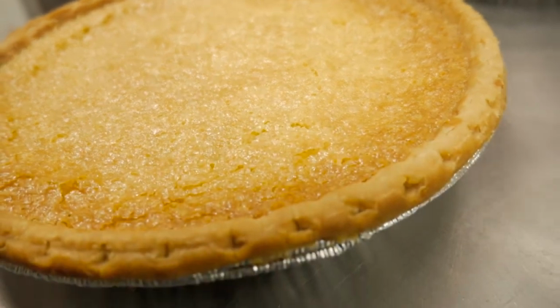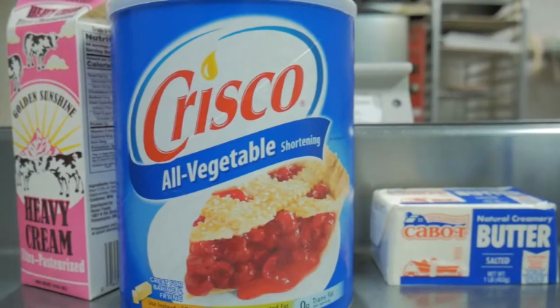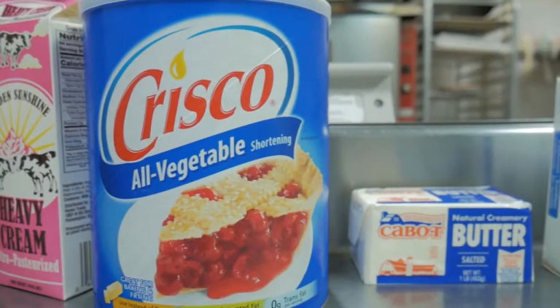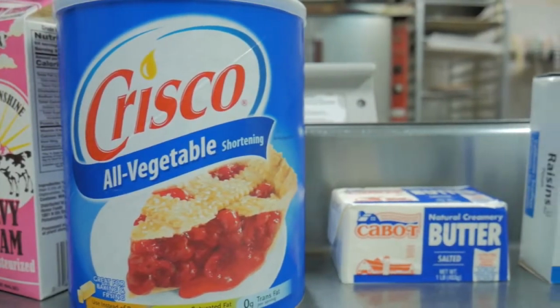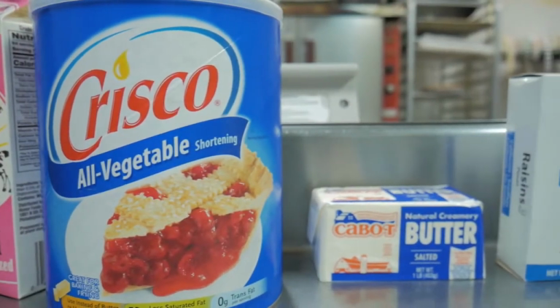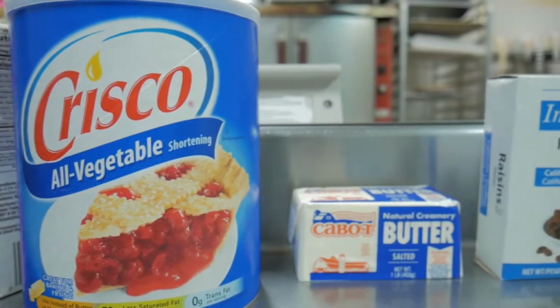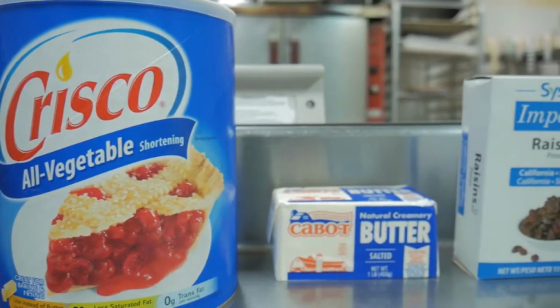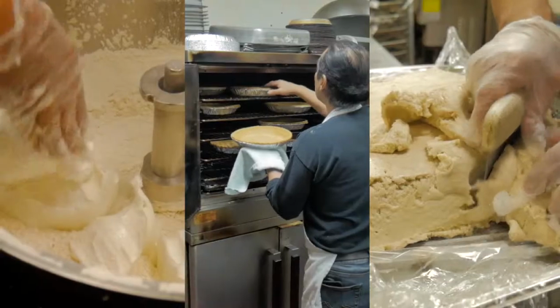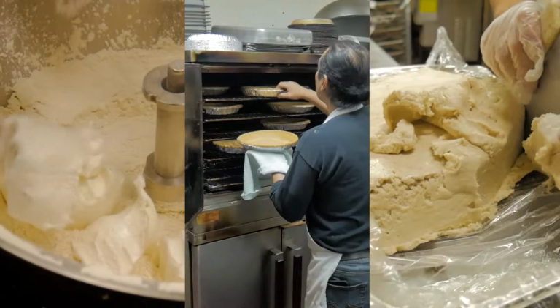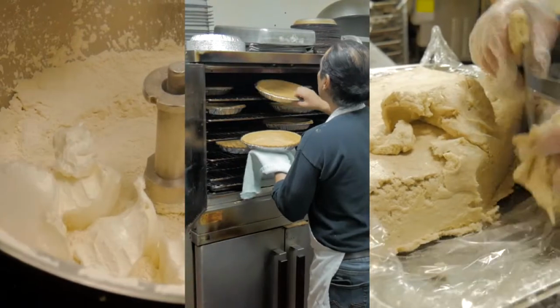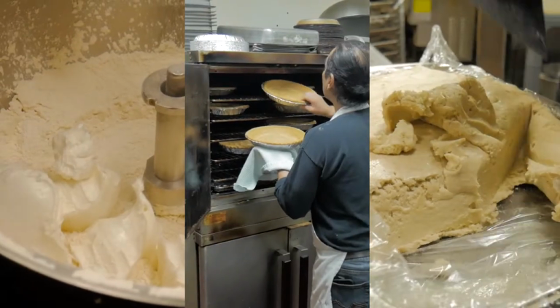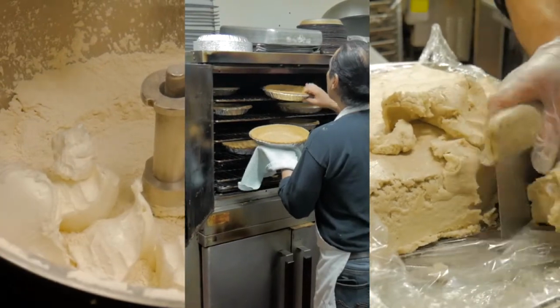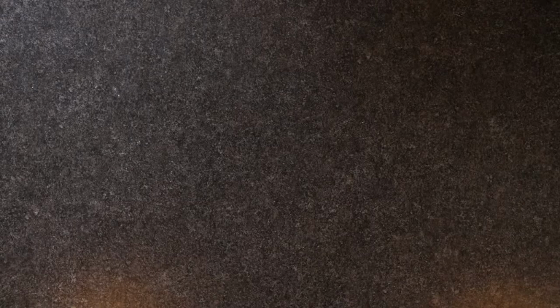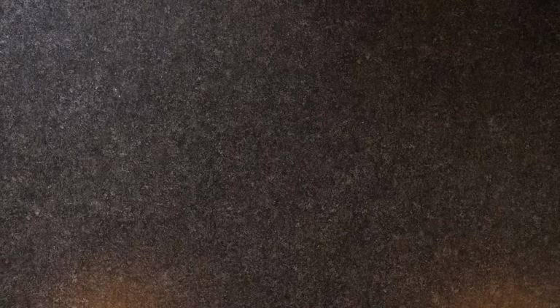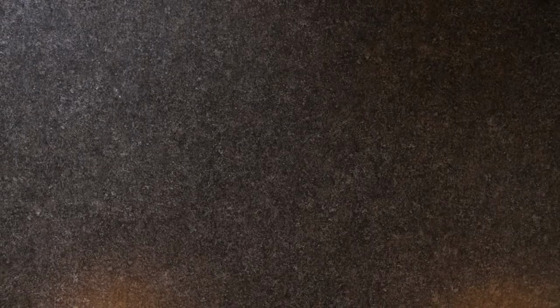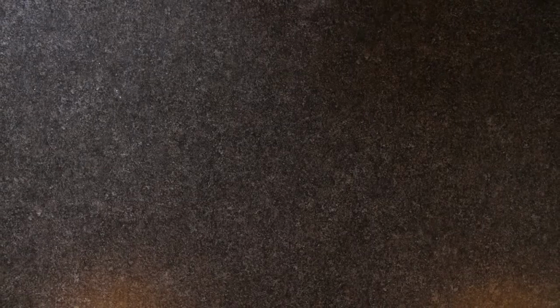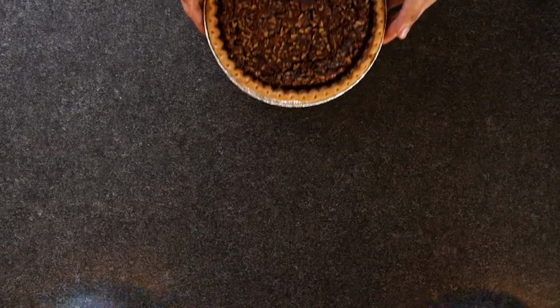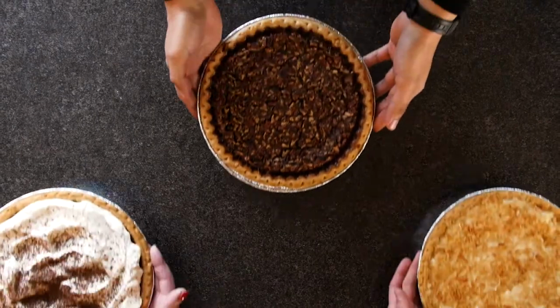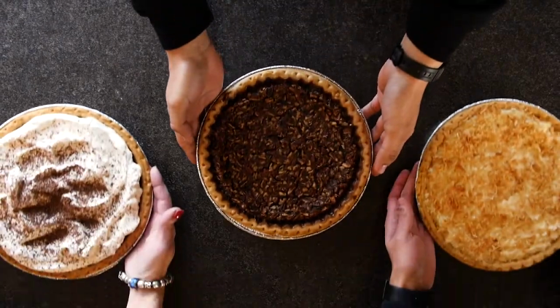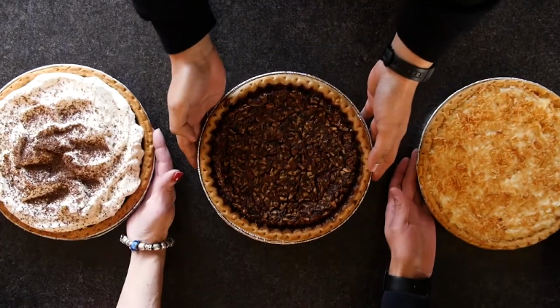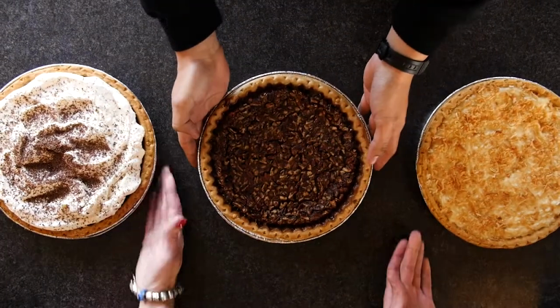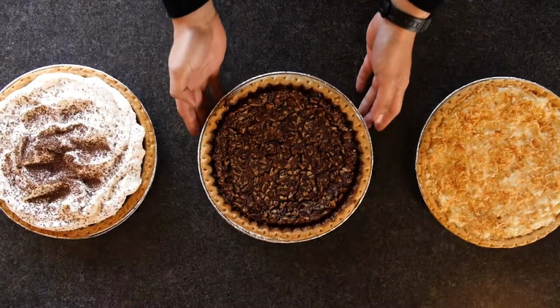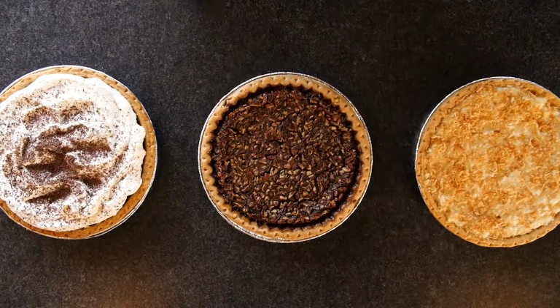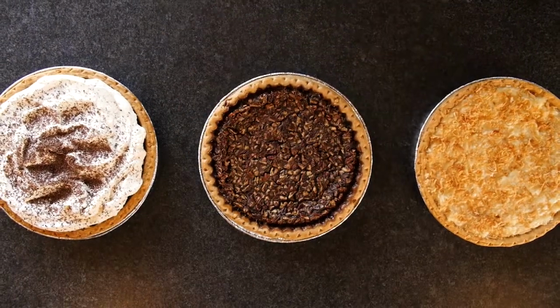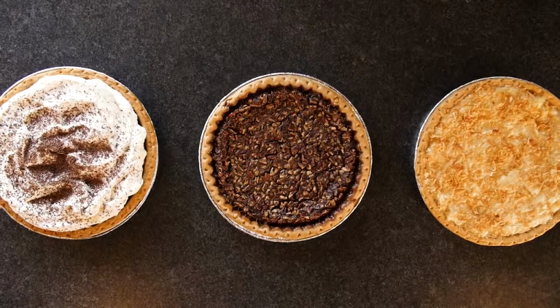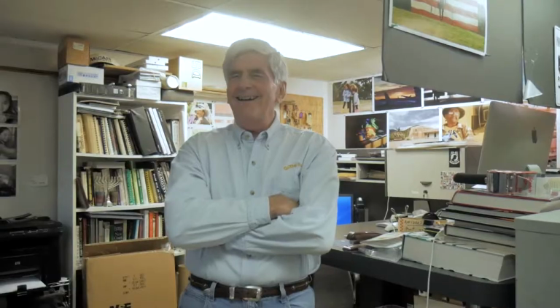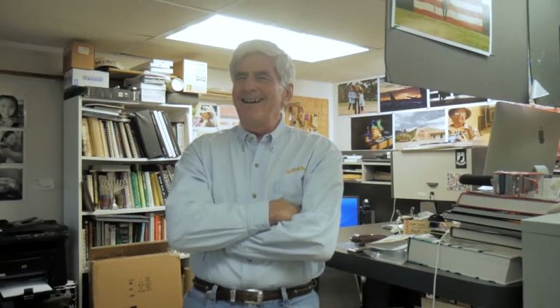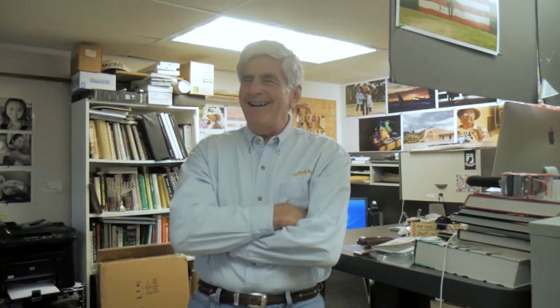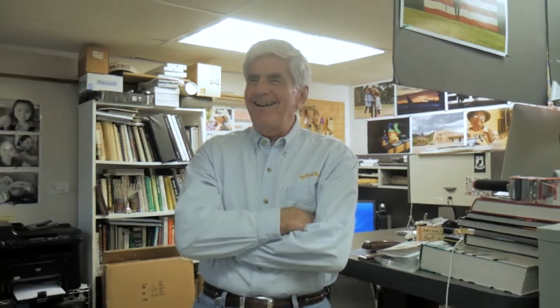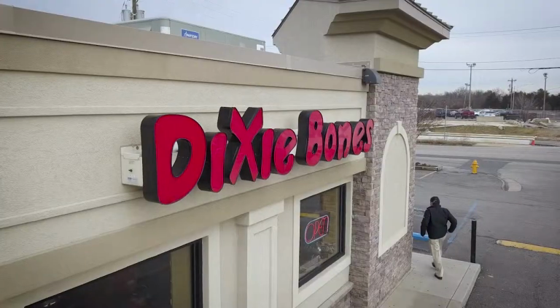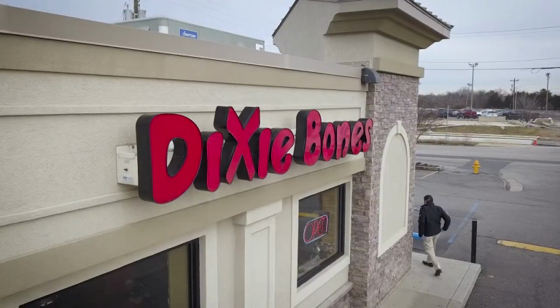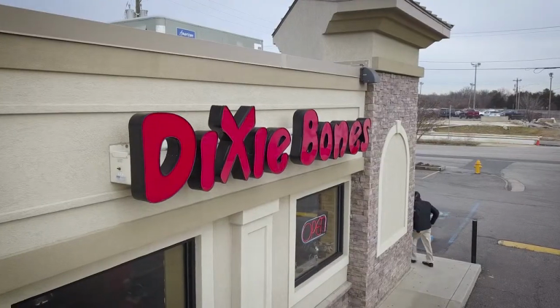Now find a recipe that sounds good to you. Incorporate the things we shared and you'll have the shell for your family's own favorite pie. Thank you for watching — let us know what you think.